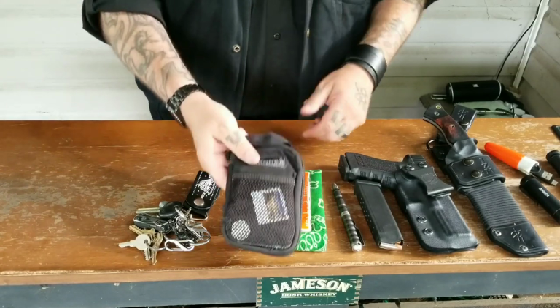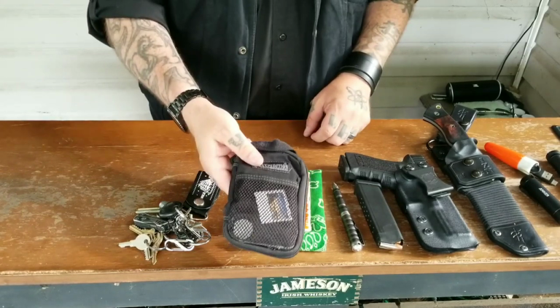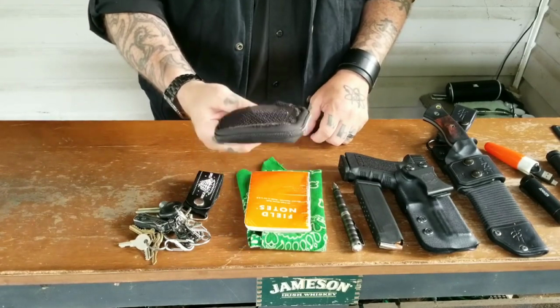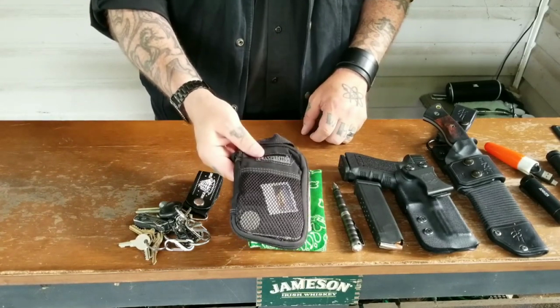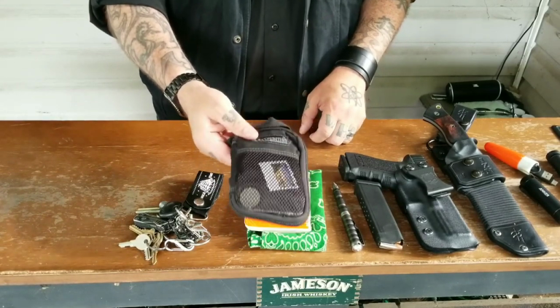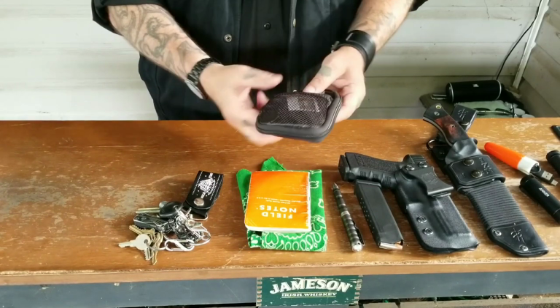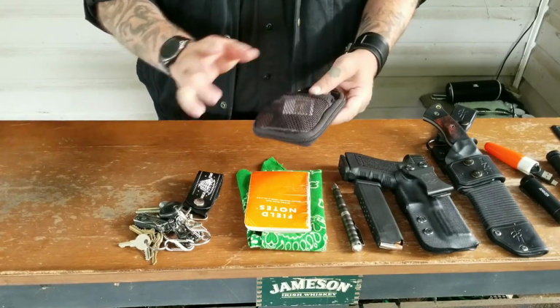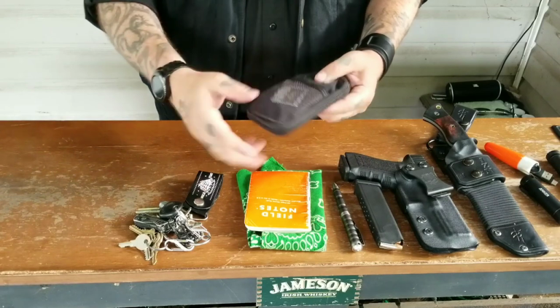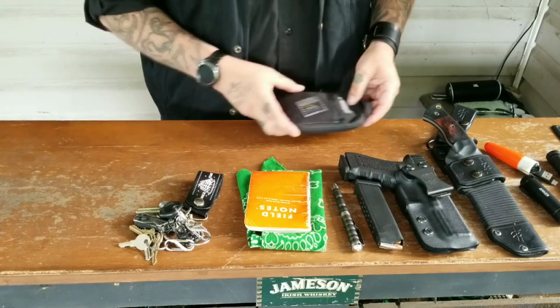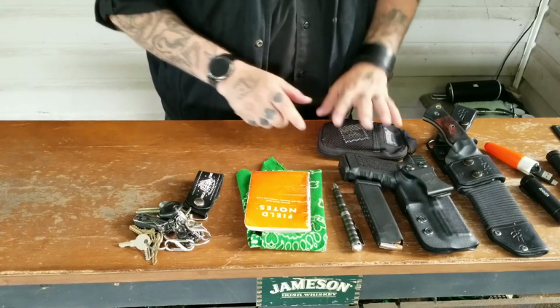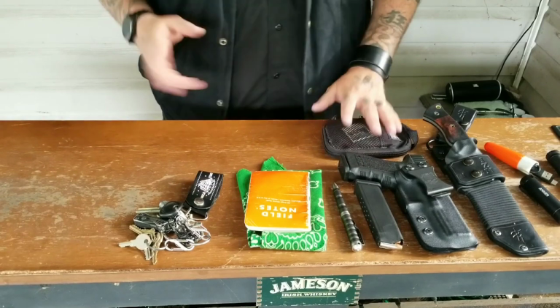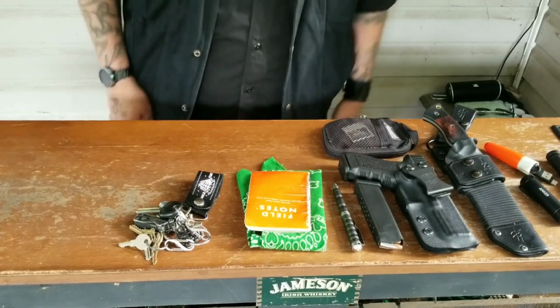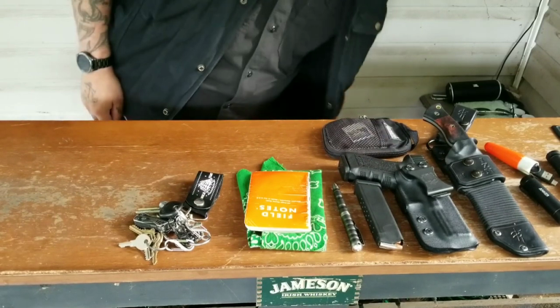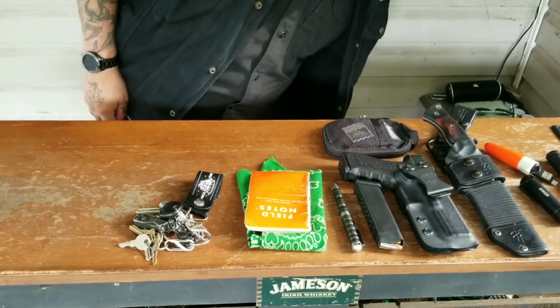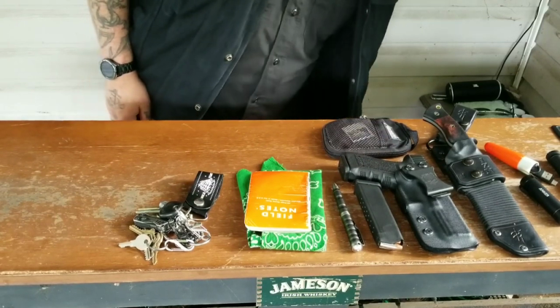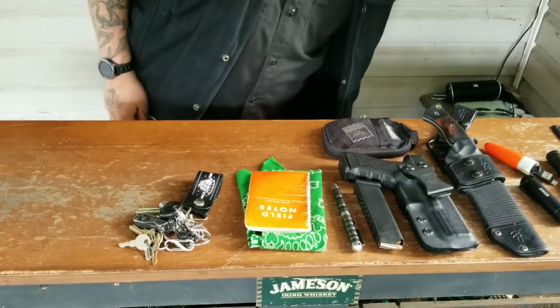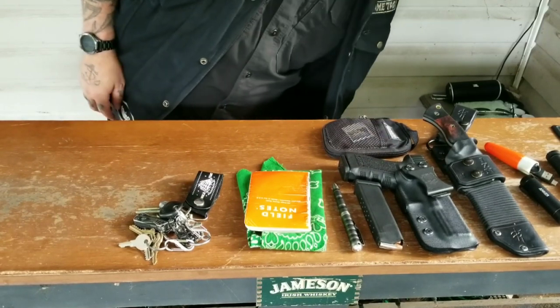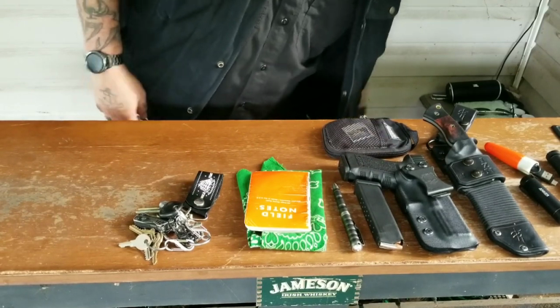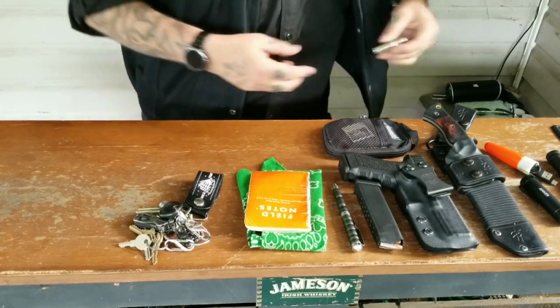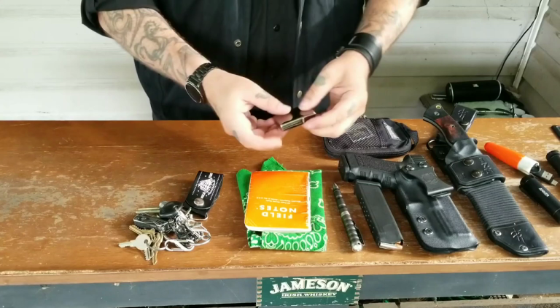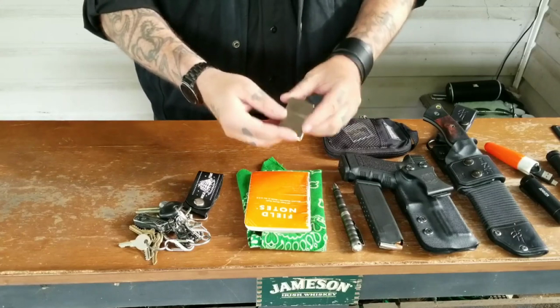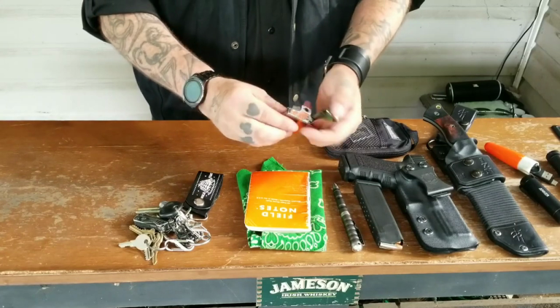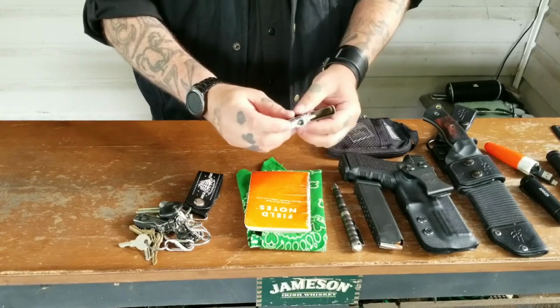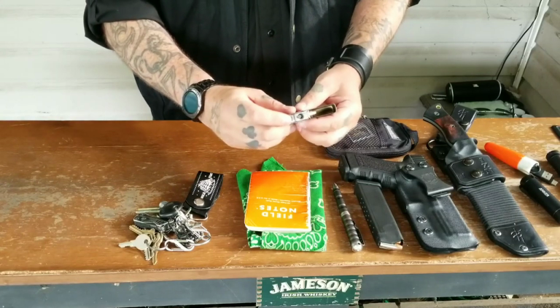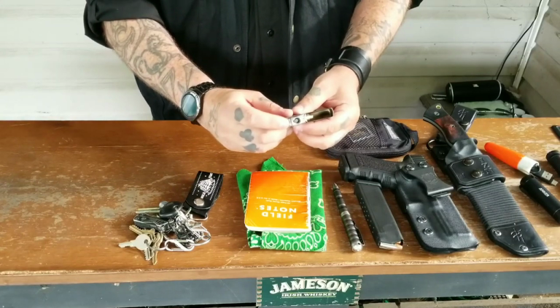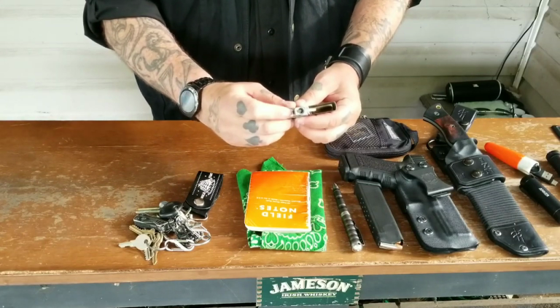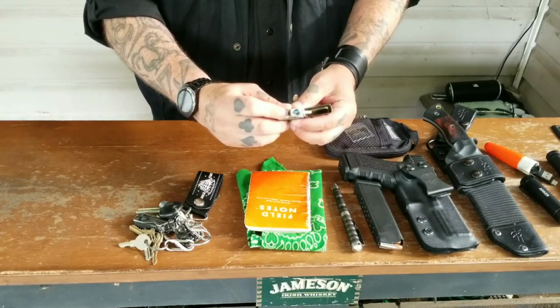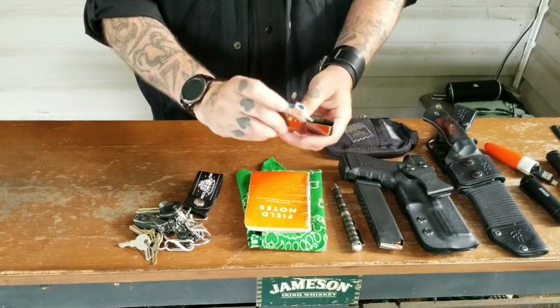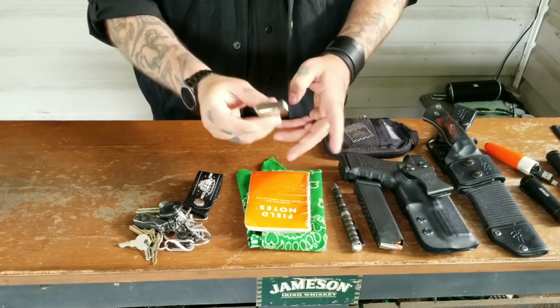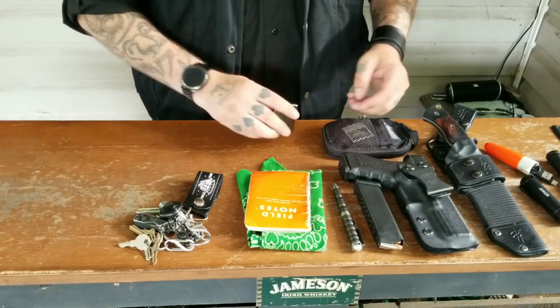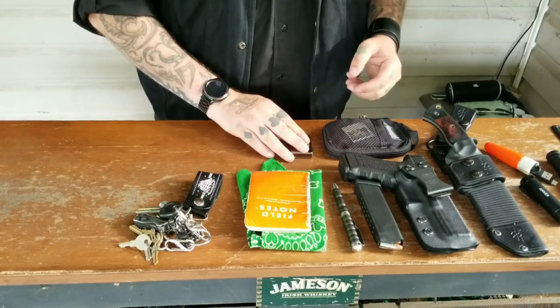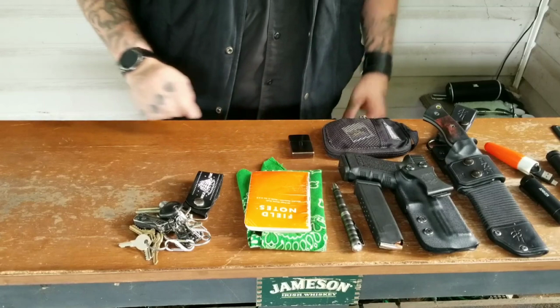Lower cargo pocket on the right side: Maxpedition pocket organizer, the mini organizer. I still have all the same stuff in there basically — I'm not going to open that up and bother showing you. Other cargo pocket: I still have my Zippo with the Vector Thunderbird insert. Love that — it's never failed me yet.